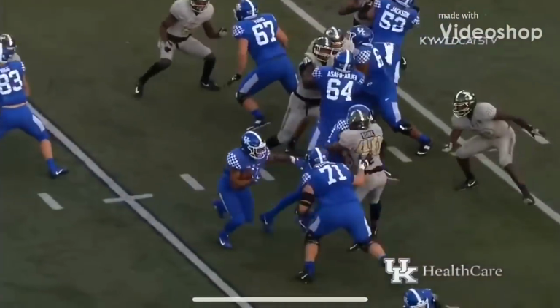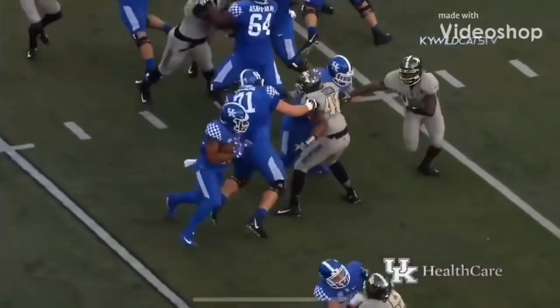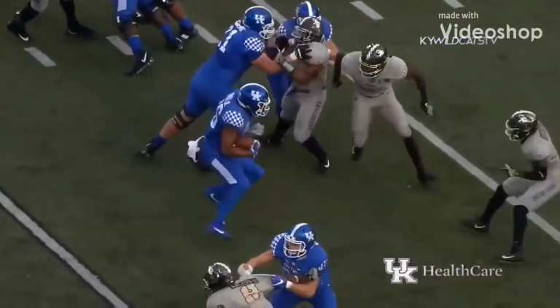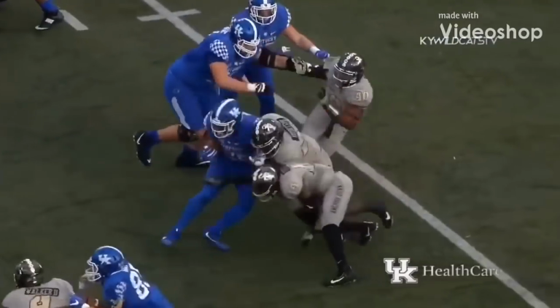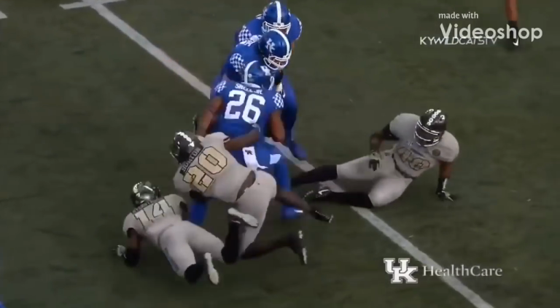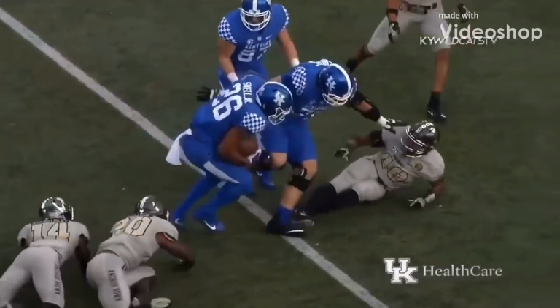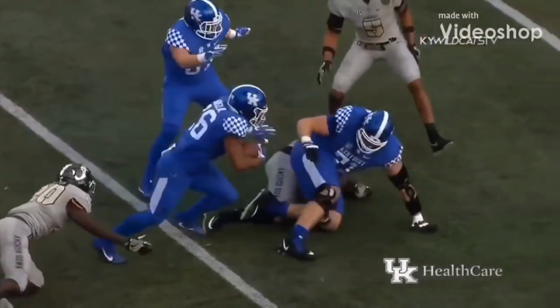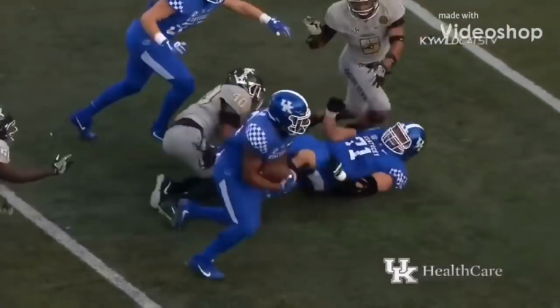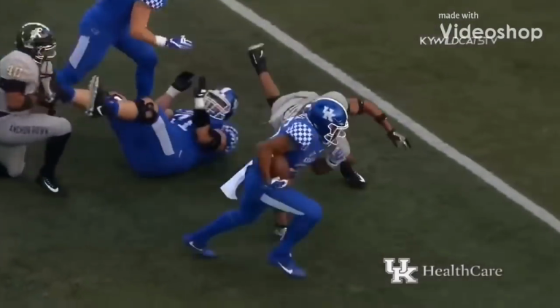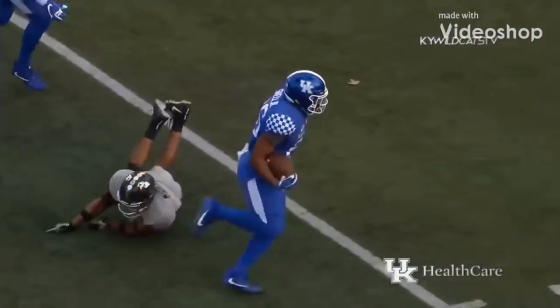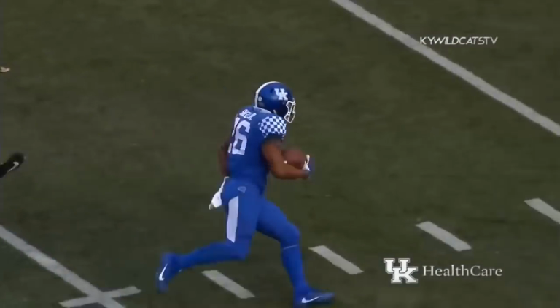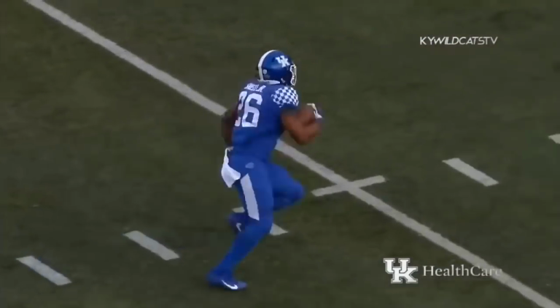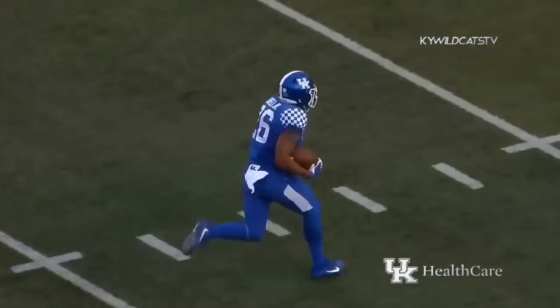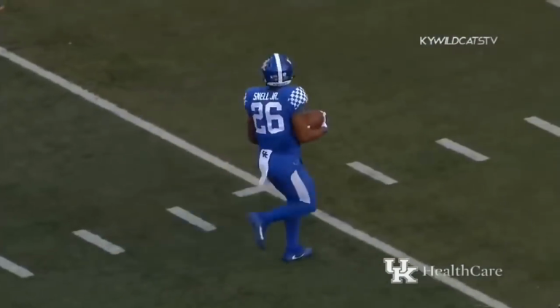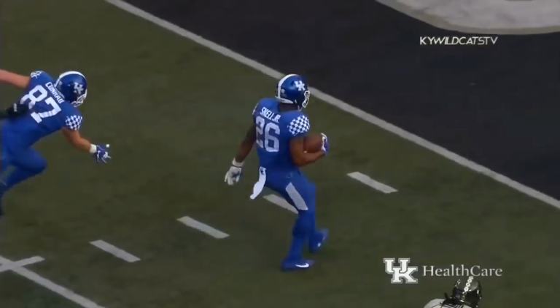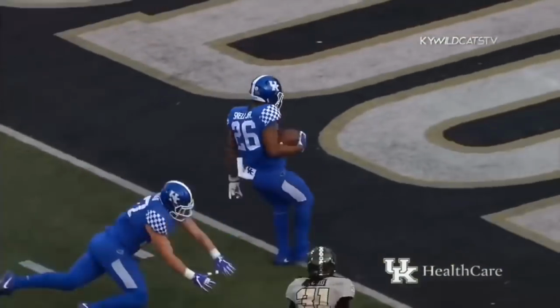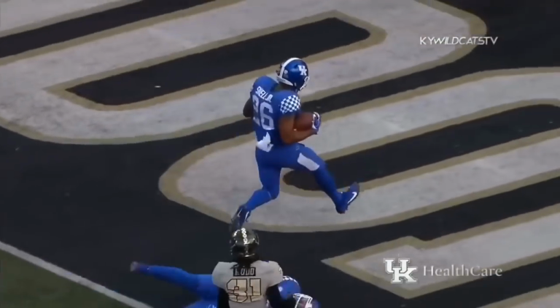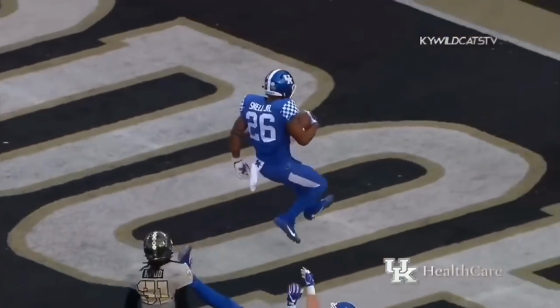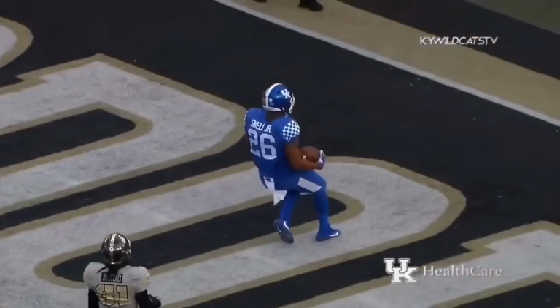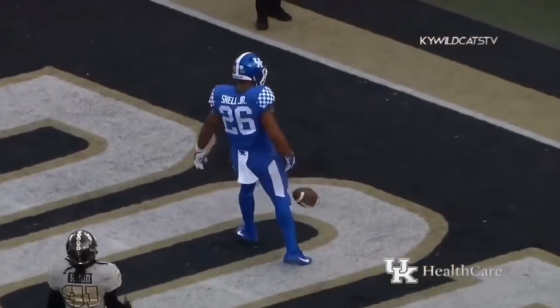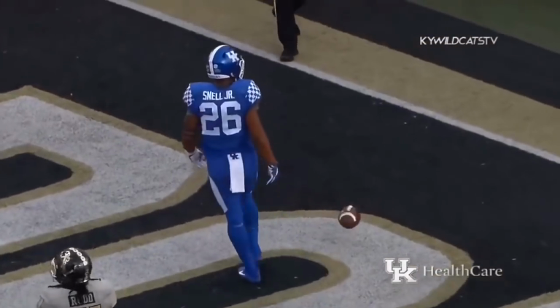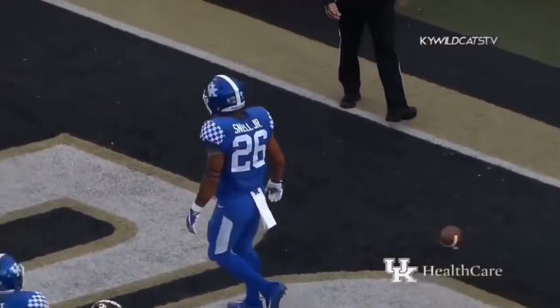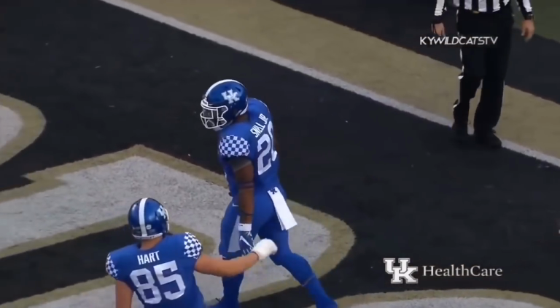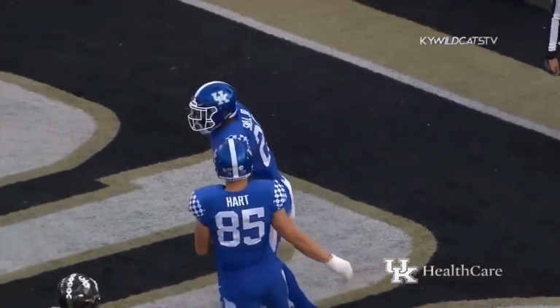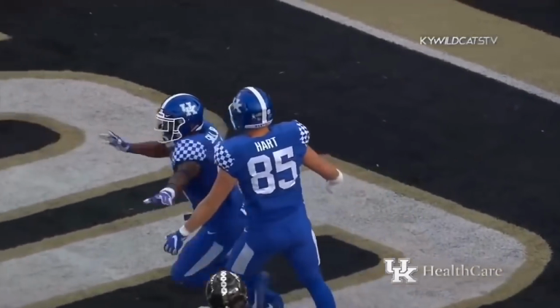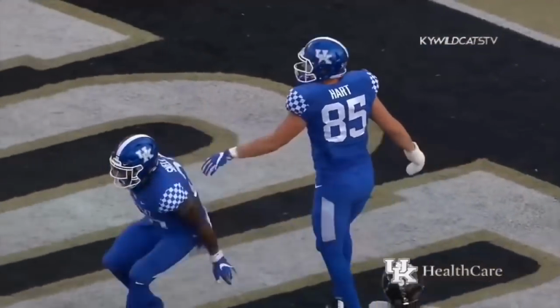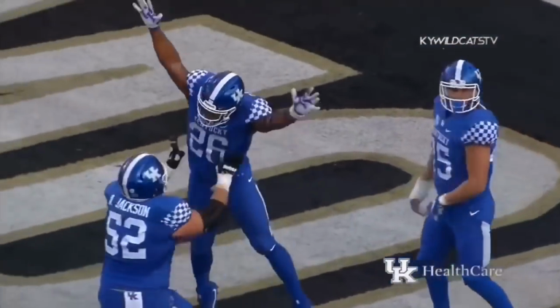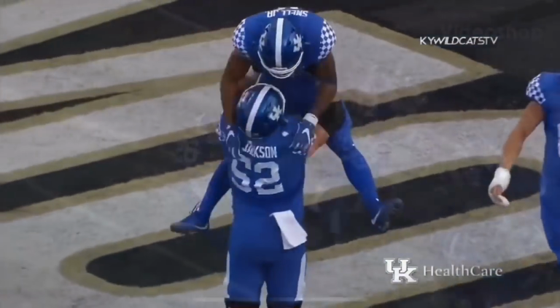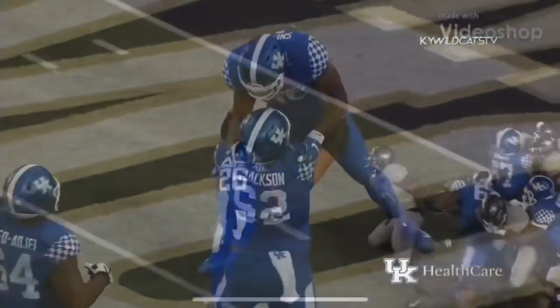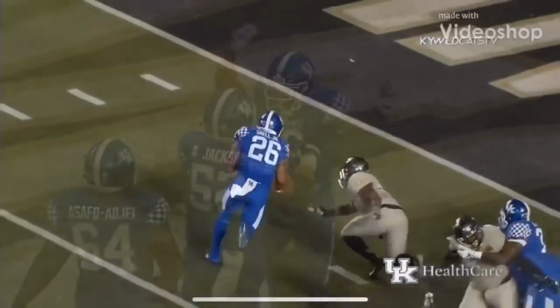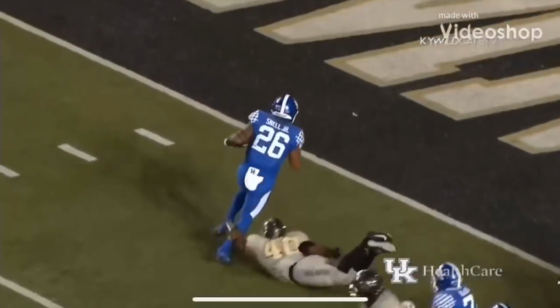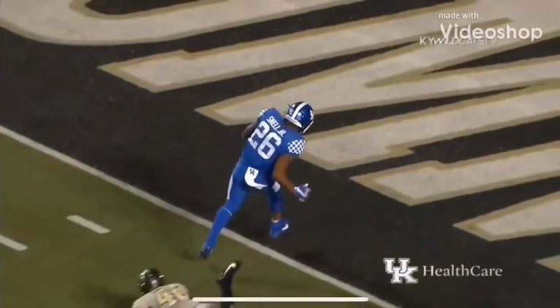Johnson out of the pistol gives it to Snell, bounces to the right, spins away from a tackle at the 20, across the 15, 10, 5 — high-stepping in, touchdown Kentucky! Benny Snell tries to bounce it outside.